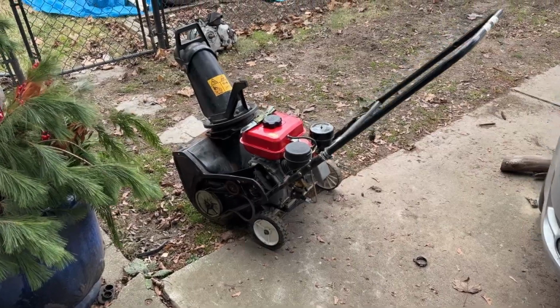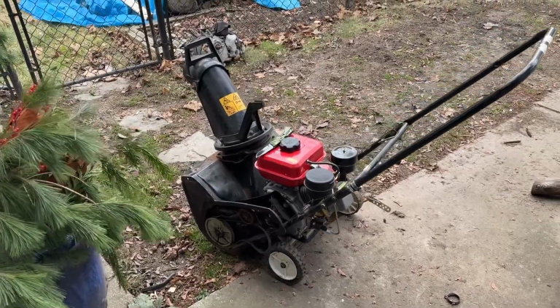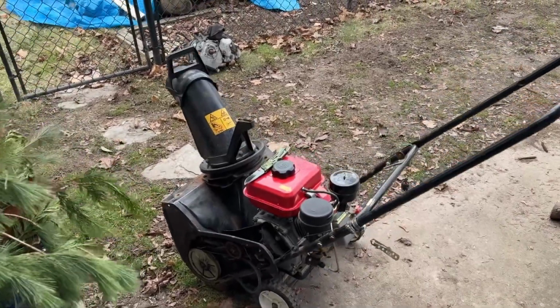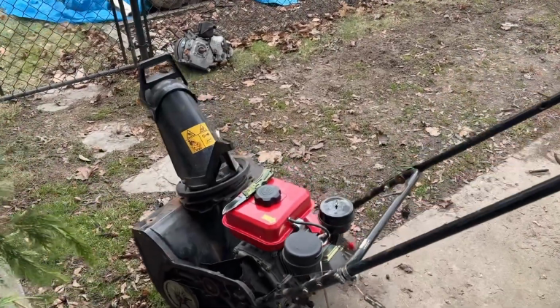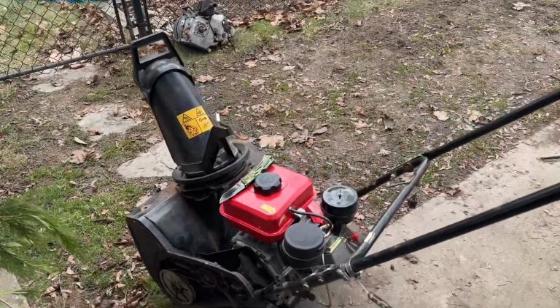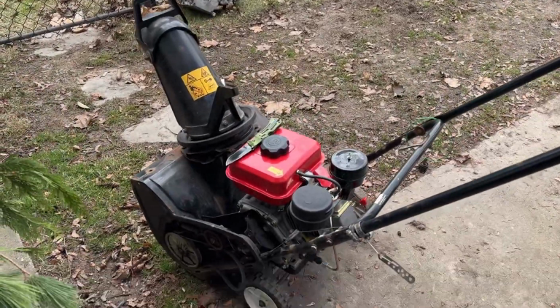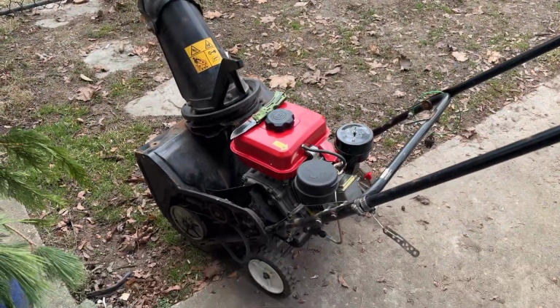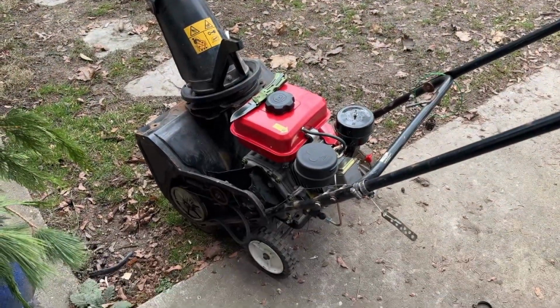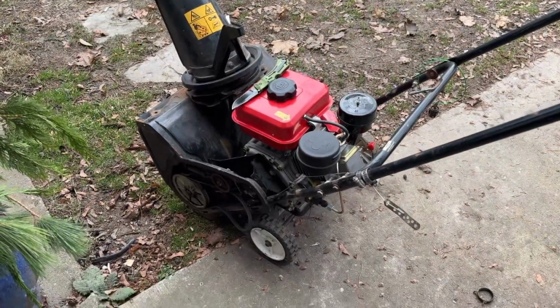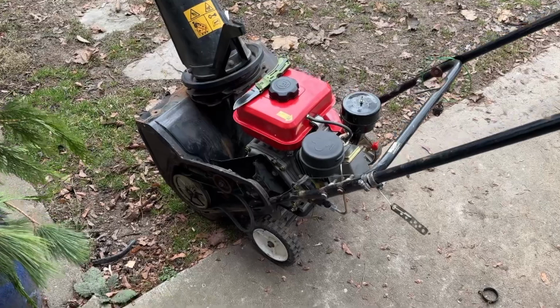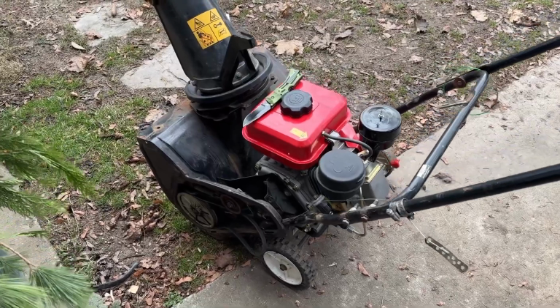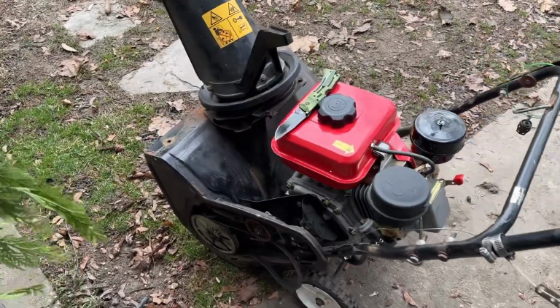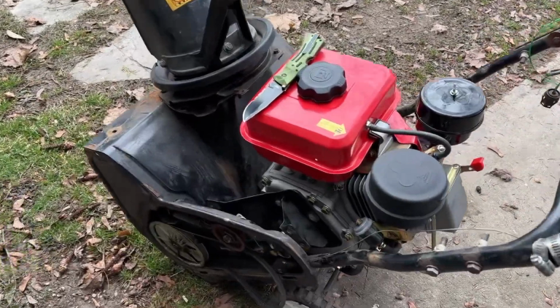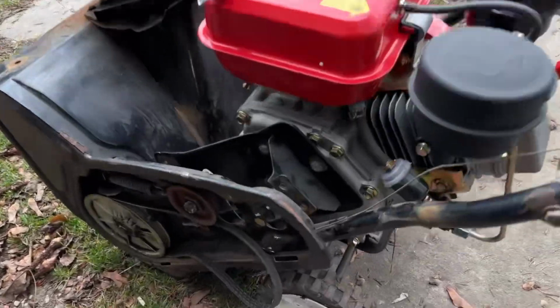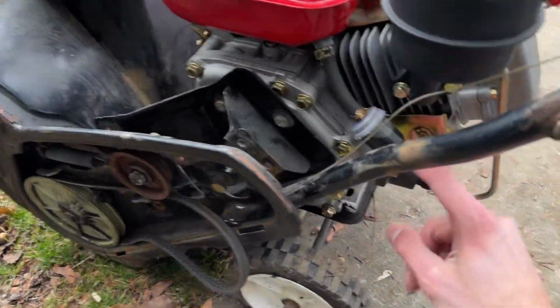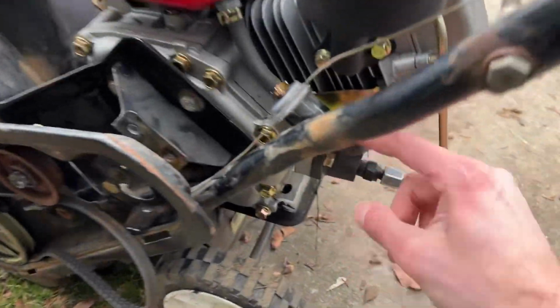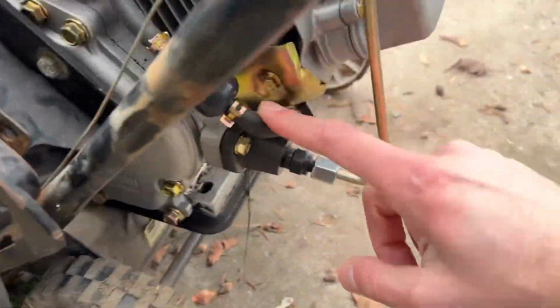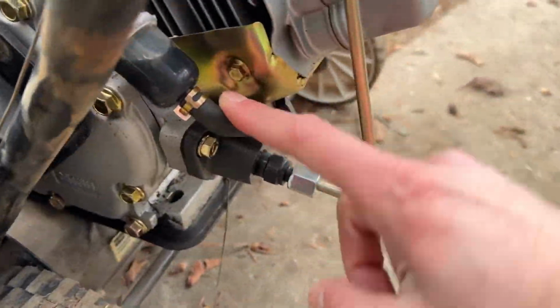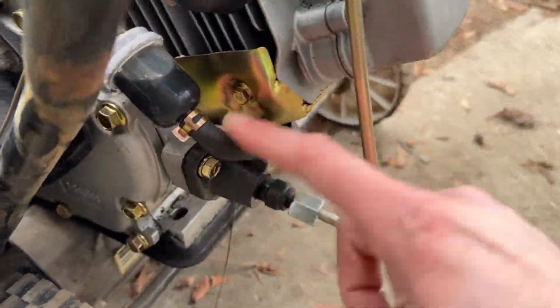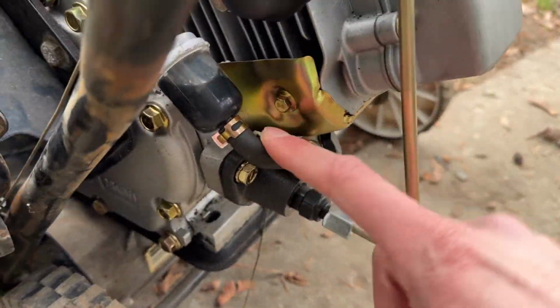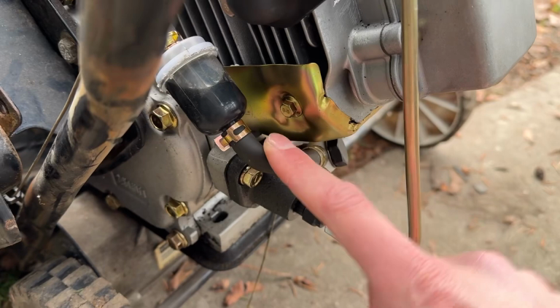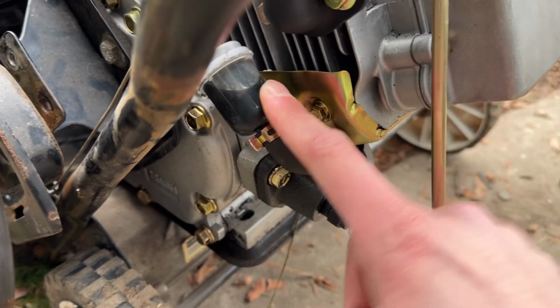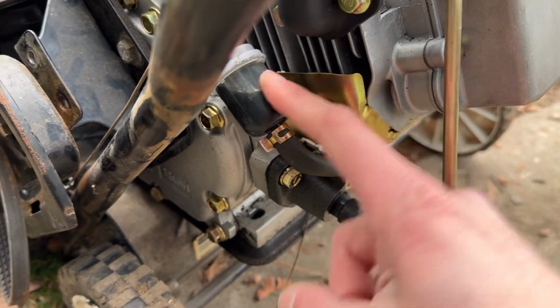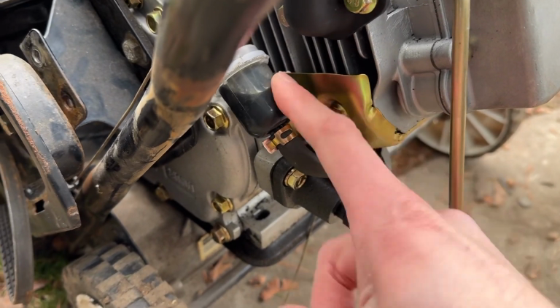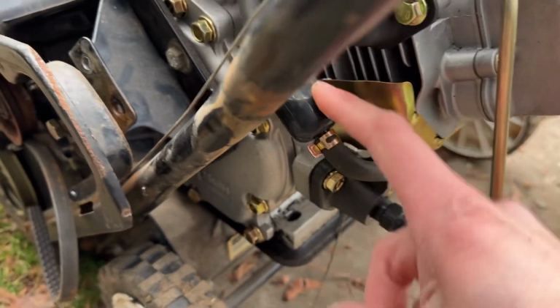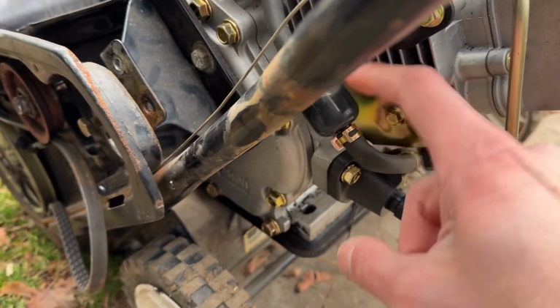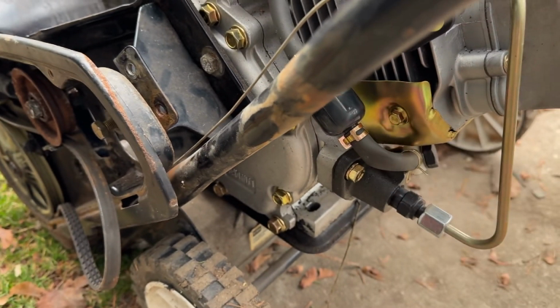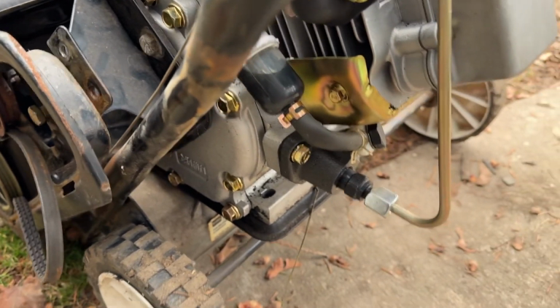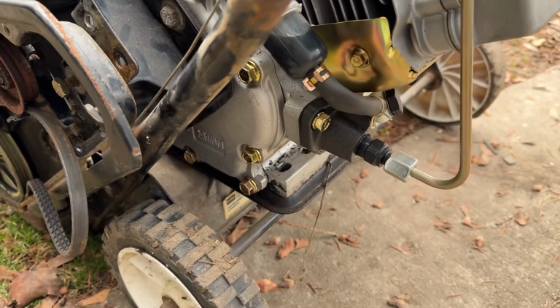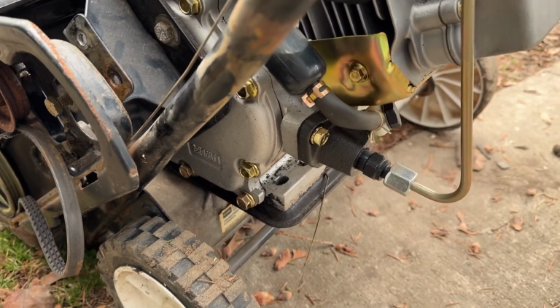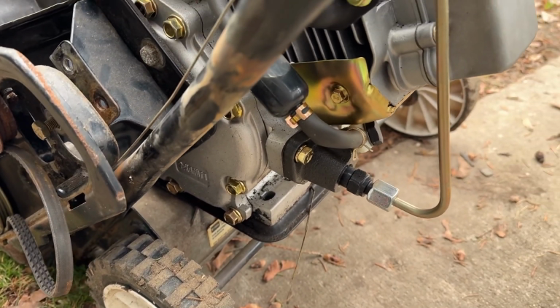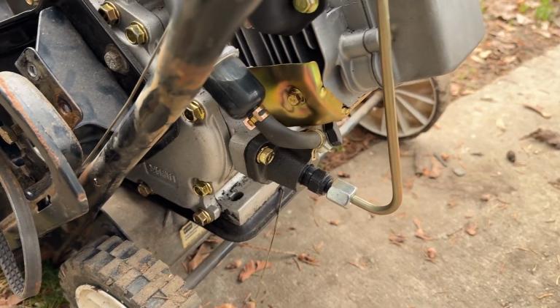Hey guys, so it is January 2024. It is cold out. And this engine running on waste motor oil — that oil is like molasses, and this thing will not start.